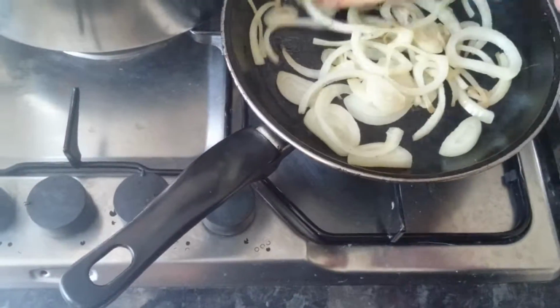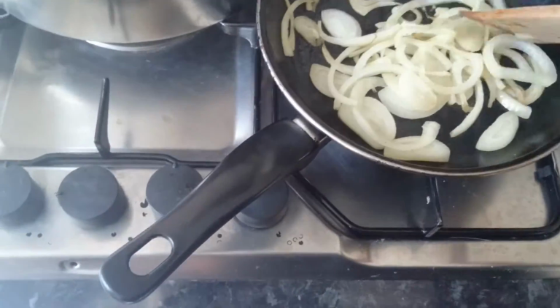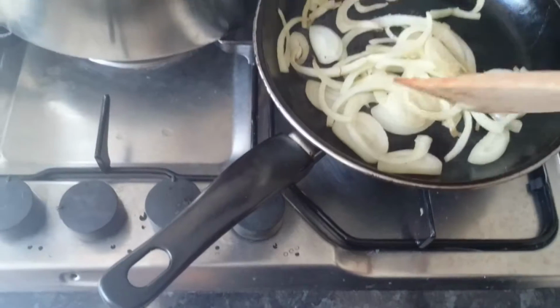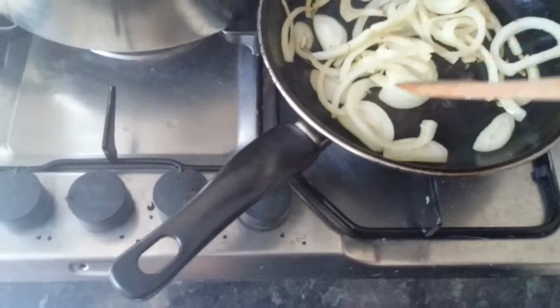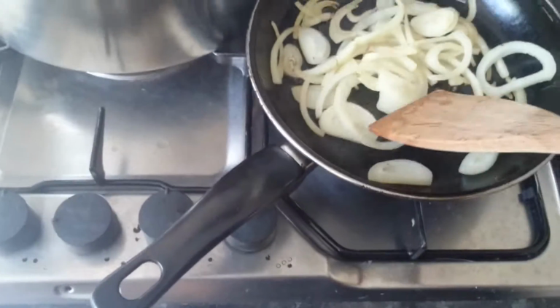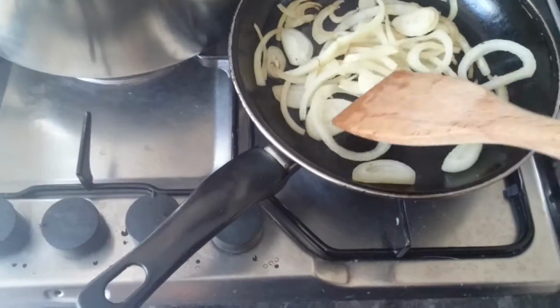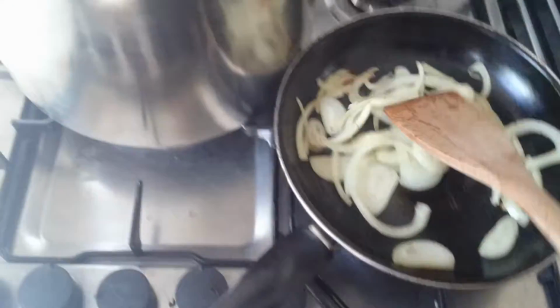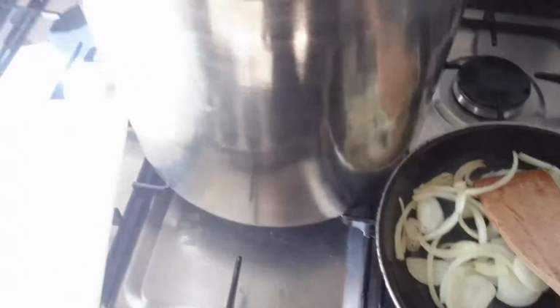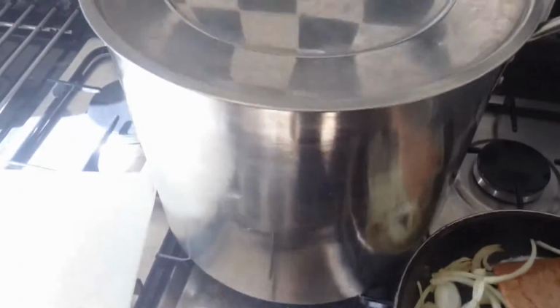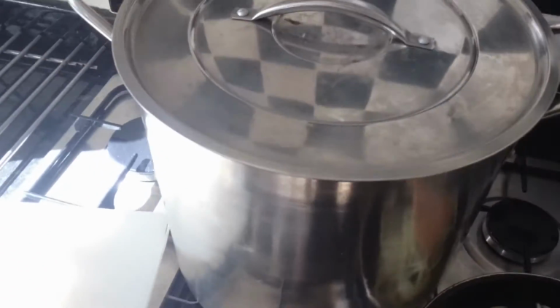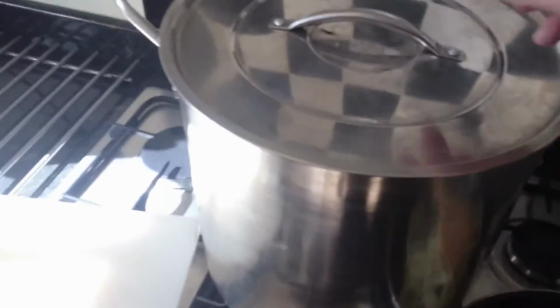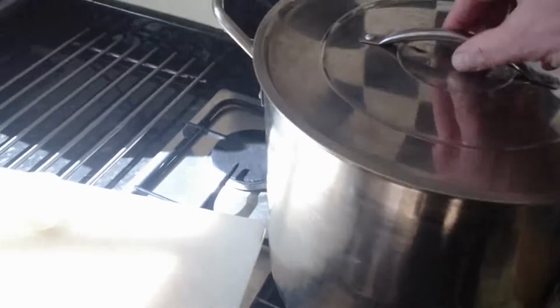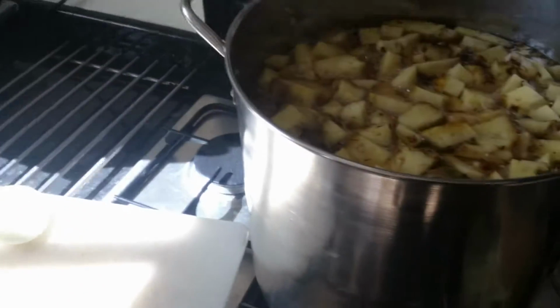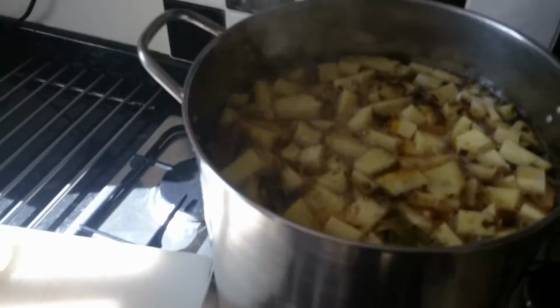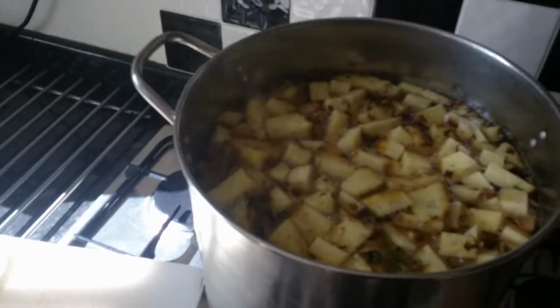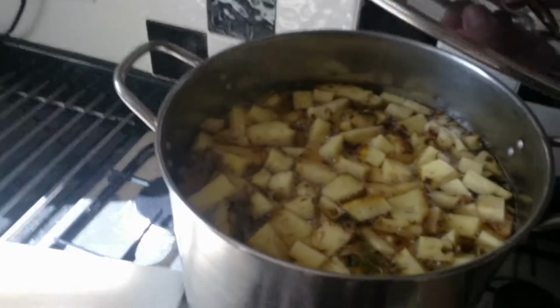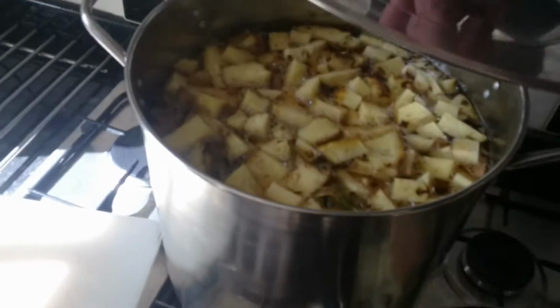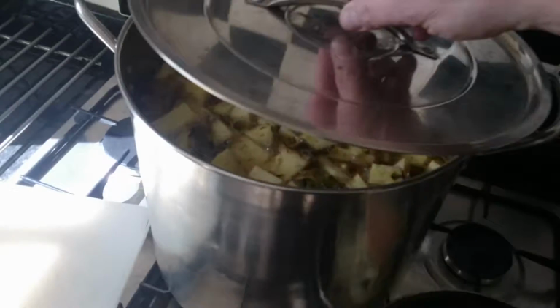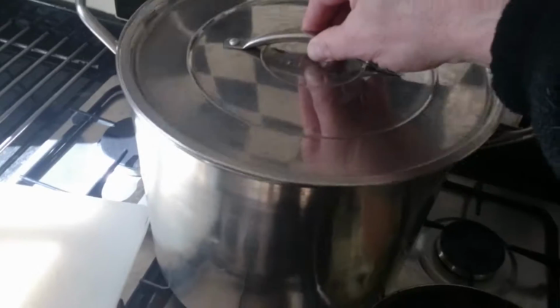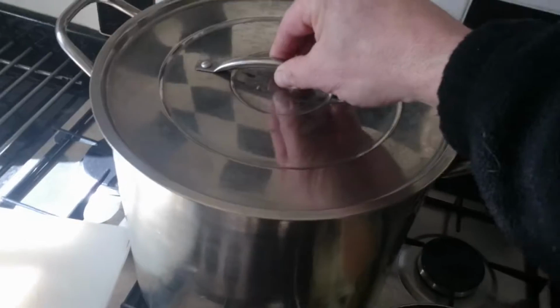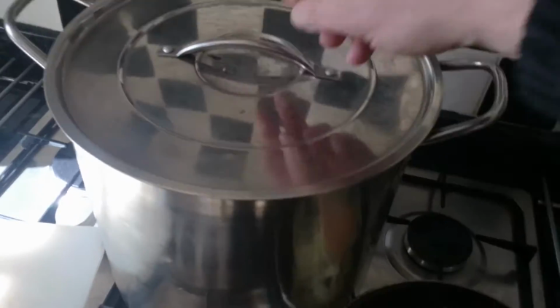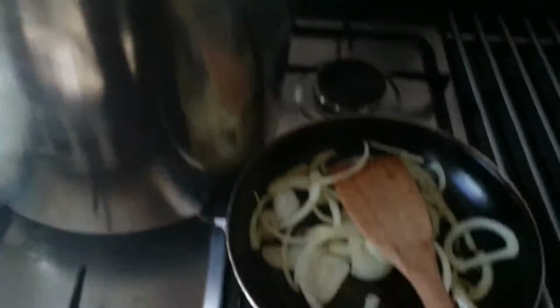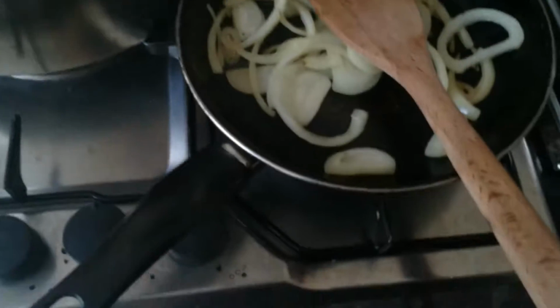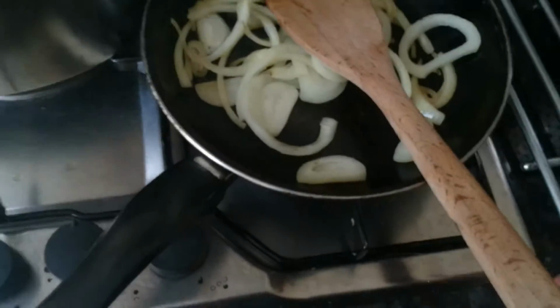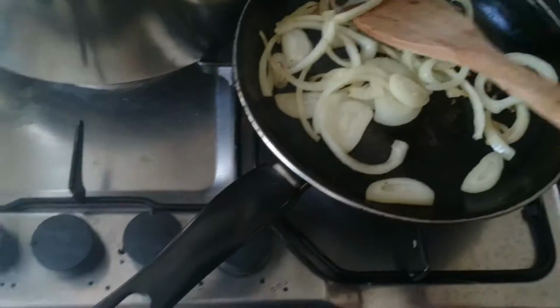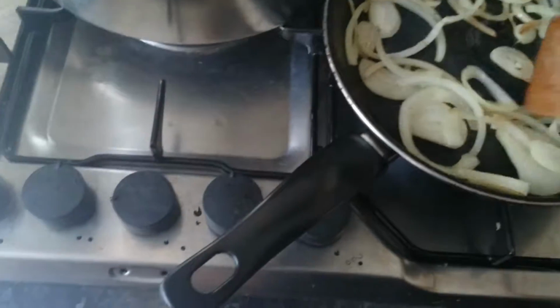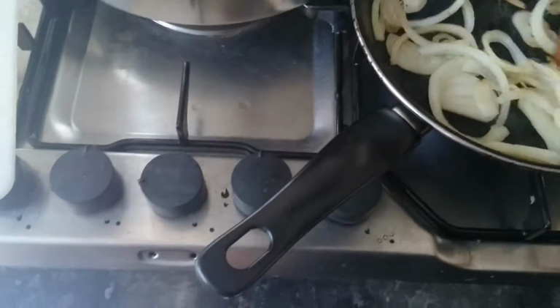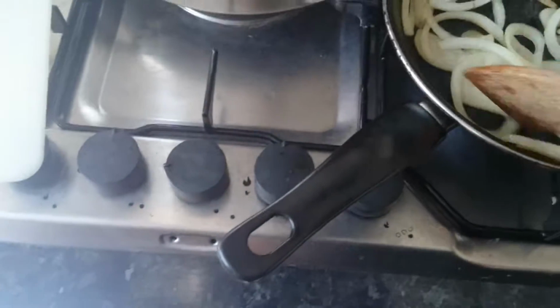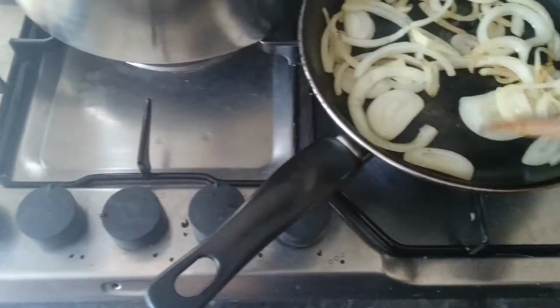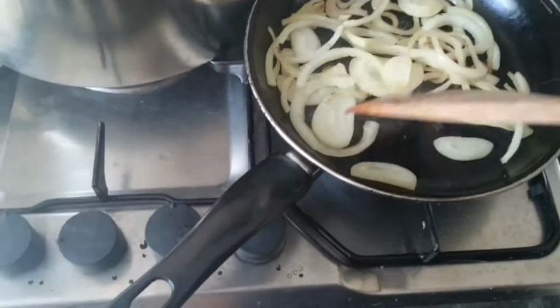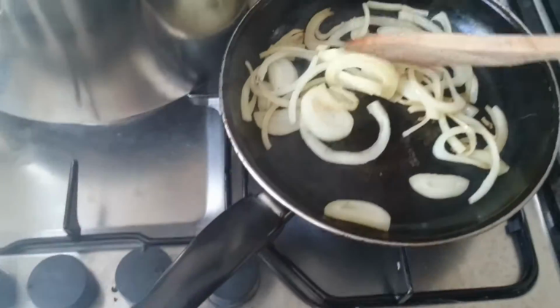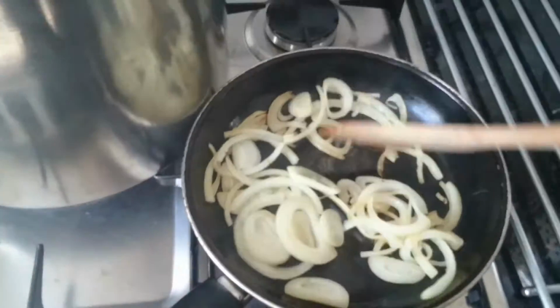I'm doing a pineapple wine at the moment — oh, the smell of the pineapple wine. Look at that smell. Smells nice.